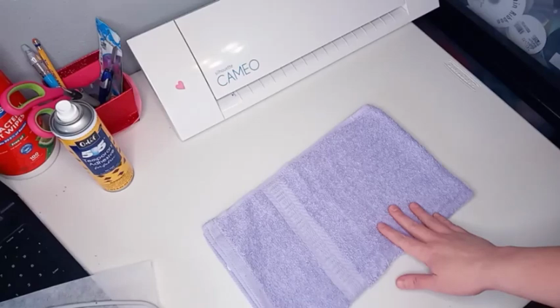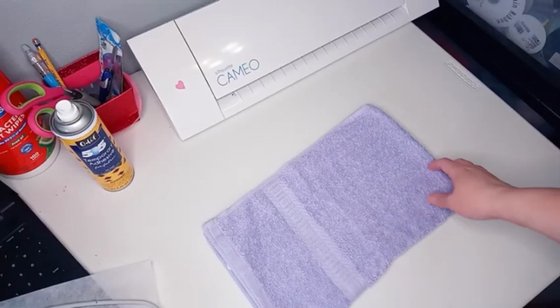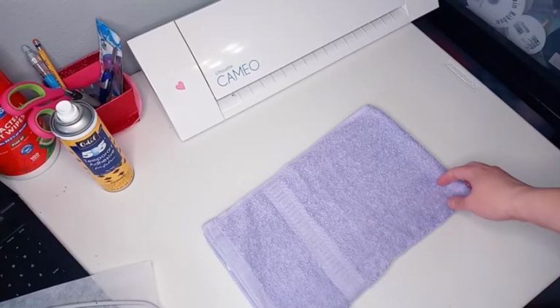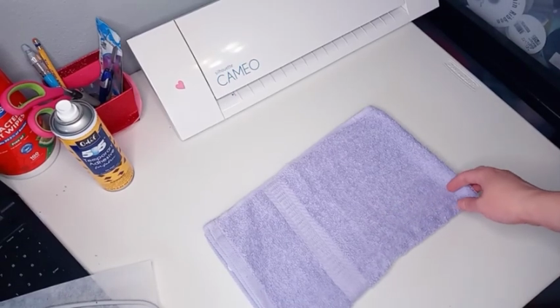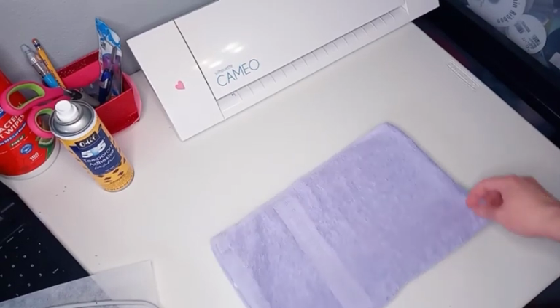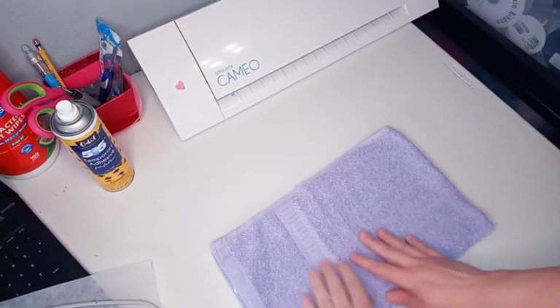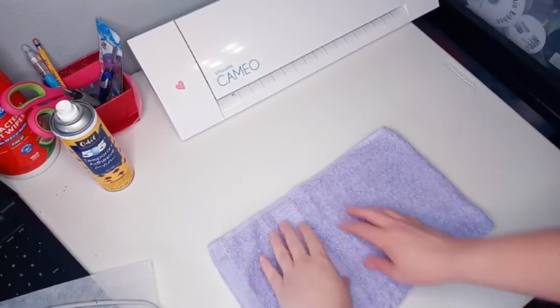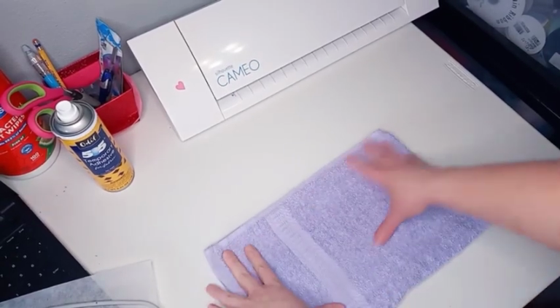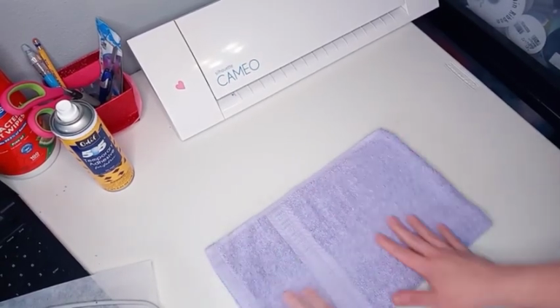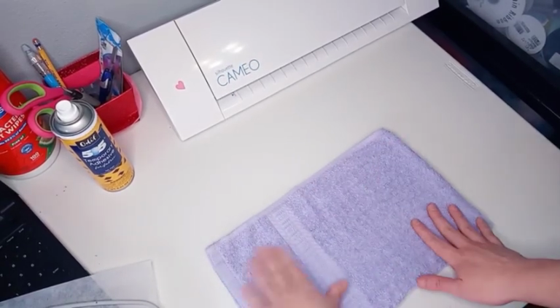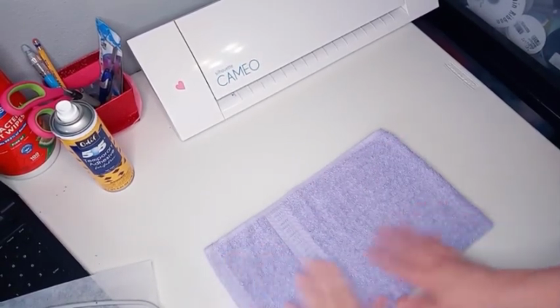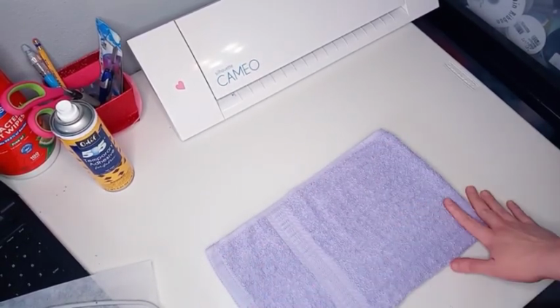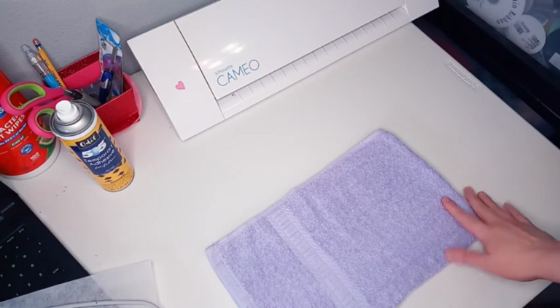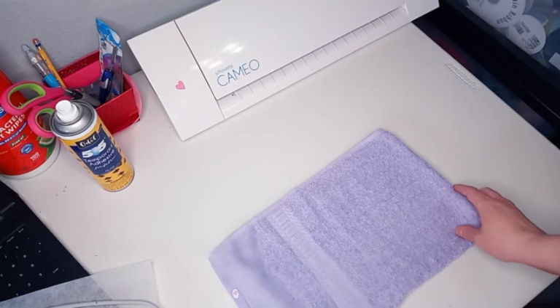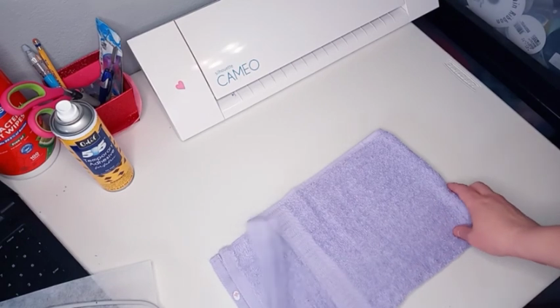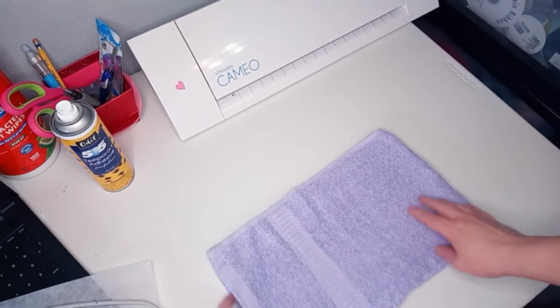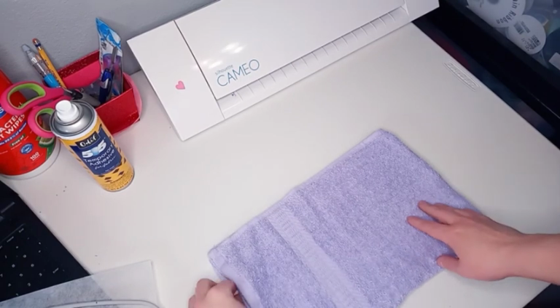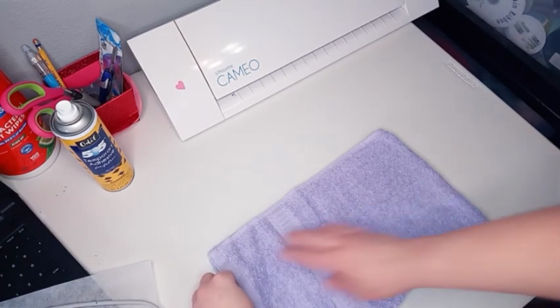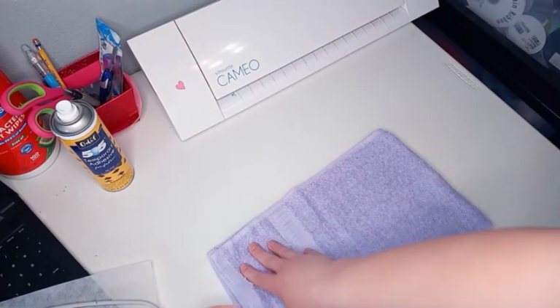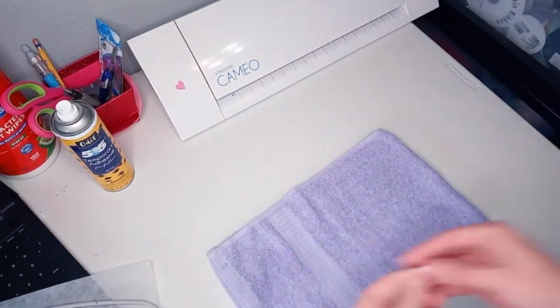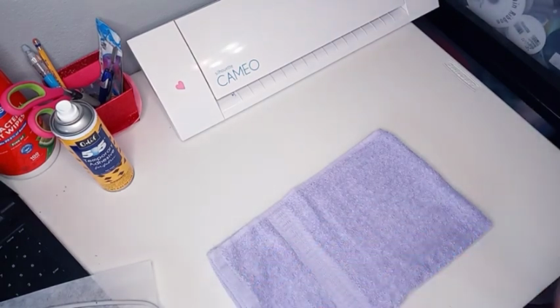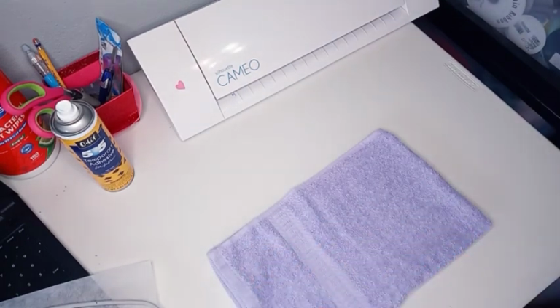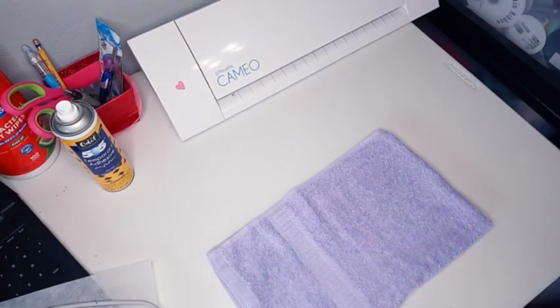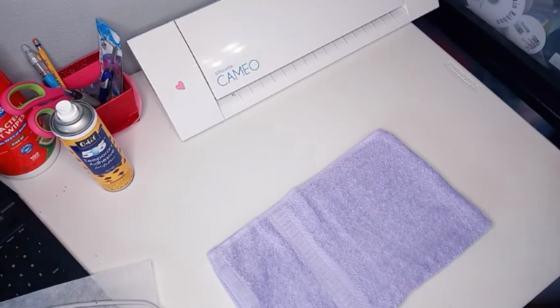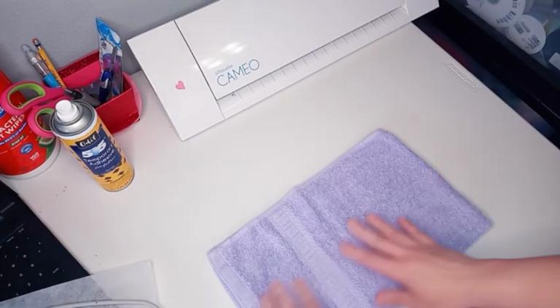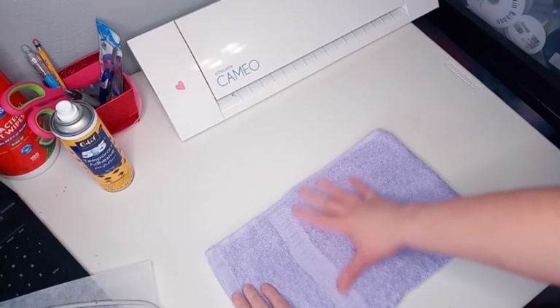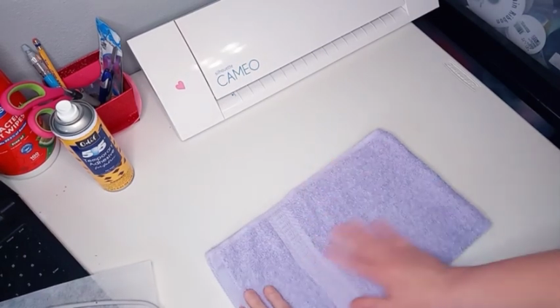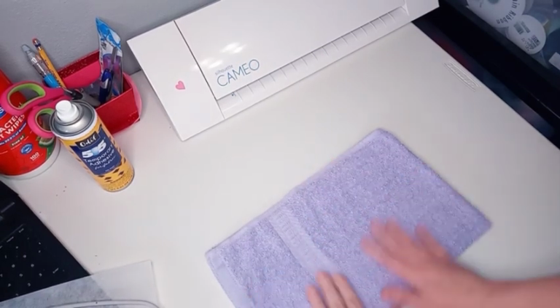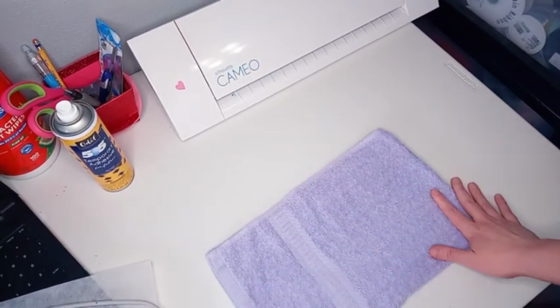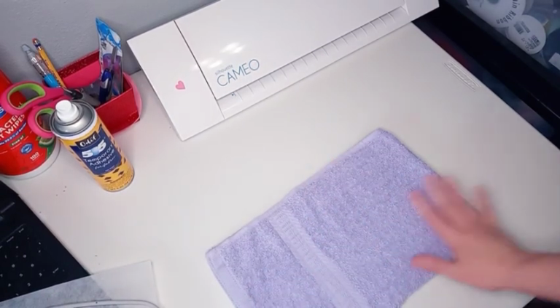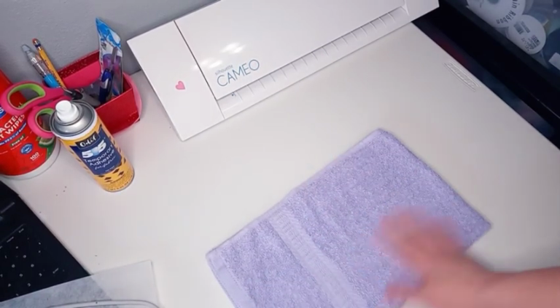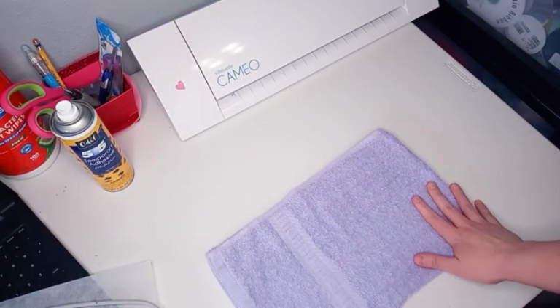Good morning everyone. If you're new to the channel, welcome. My name is Heather. I own Sew Rockin' The Style. If you have subscribed, then welcome back.